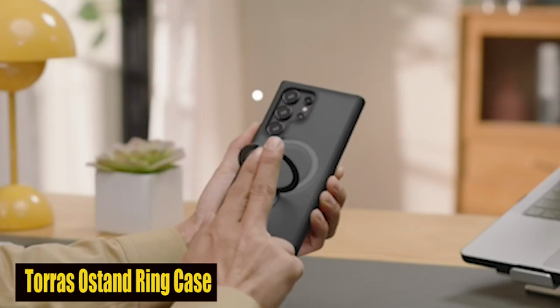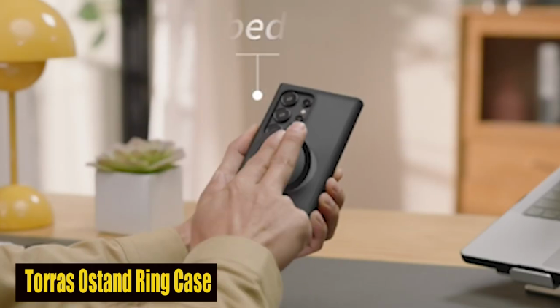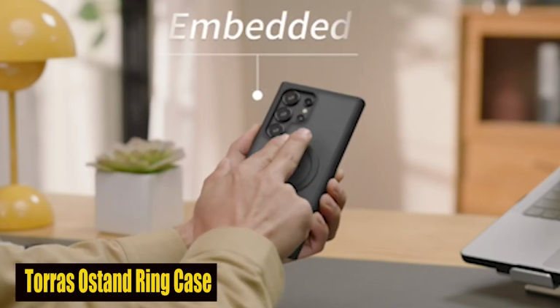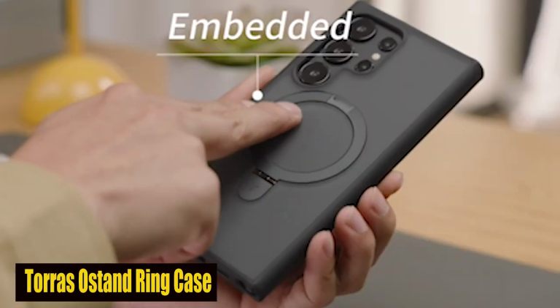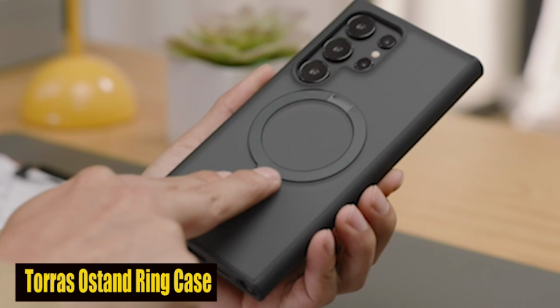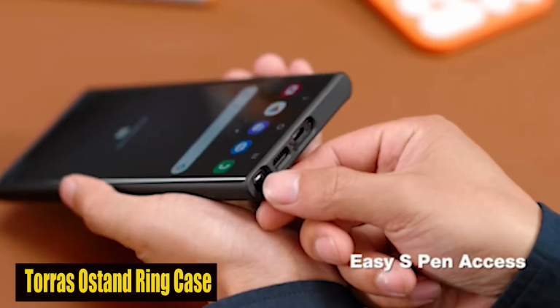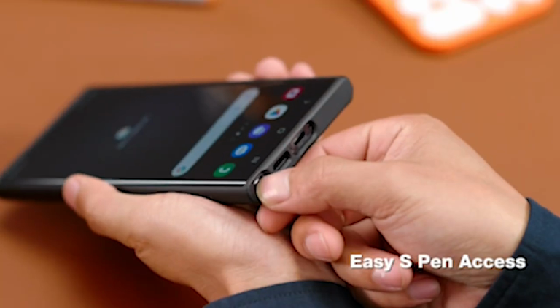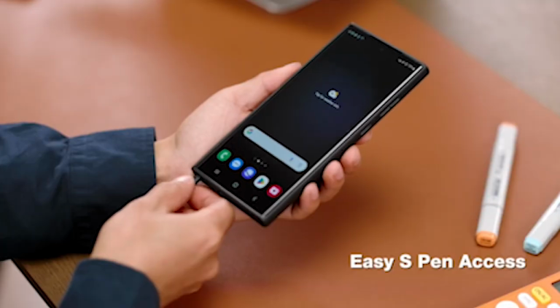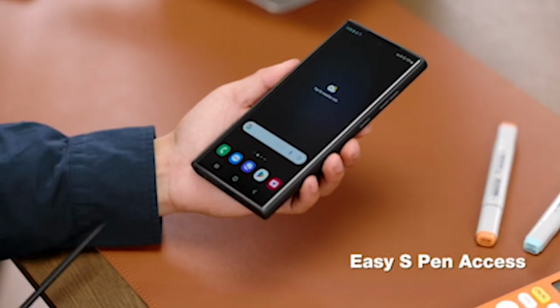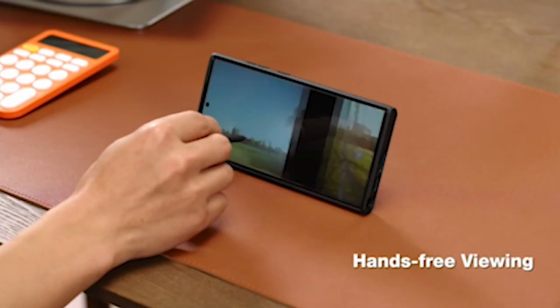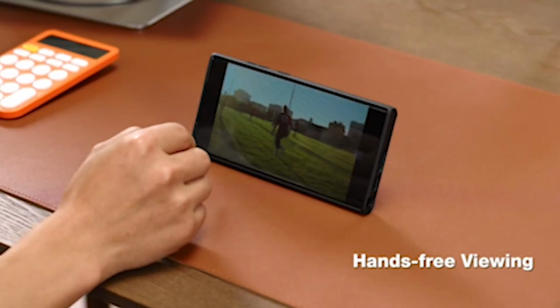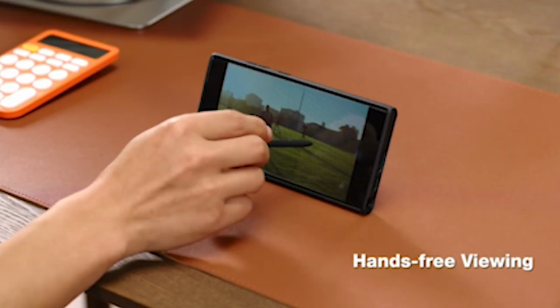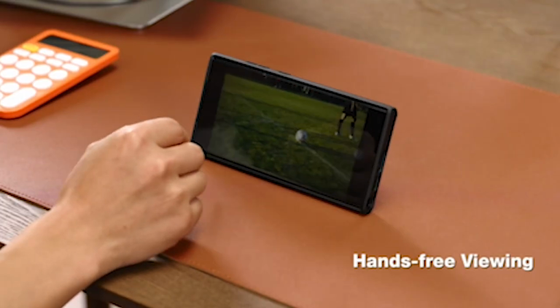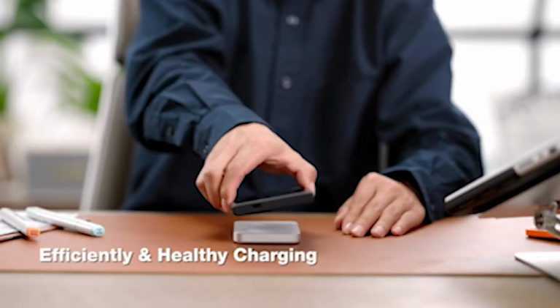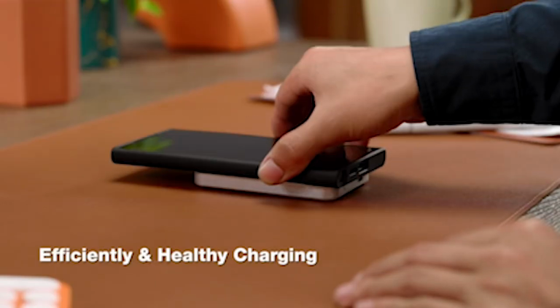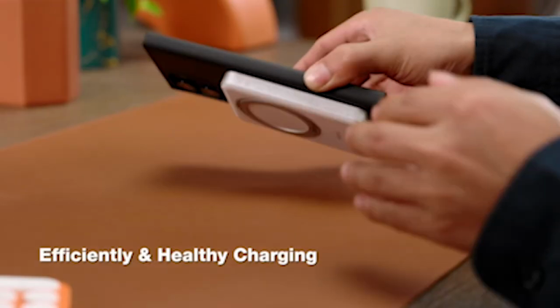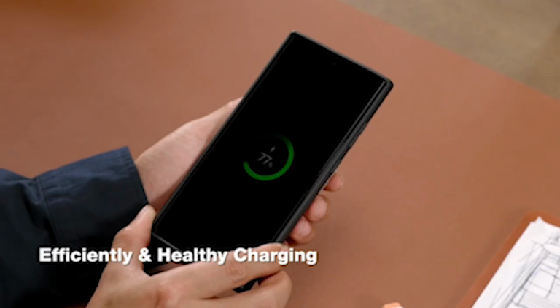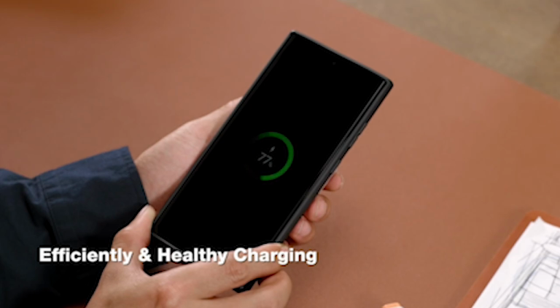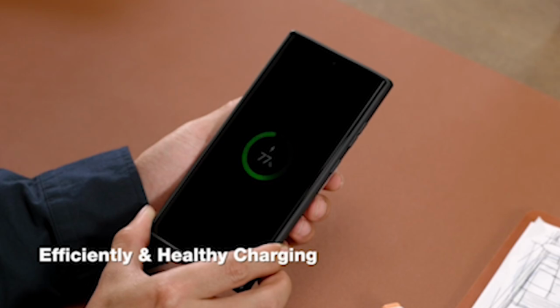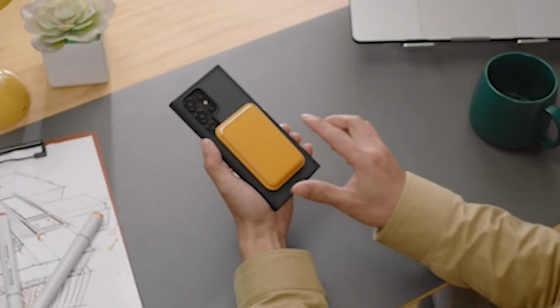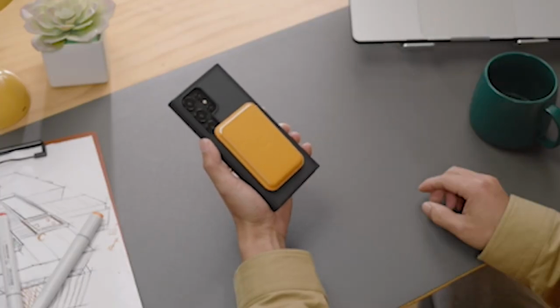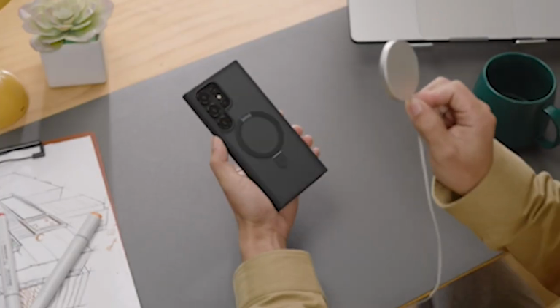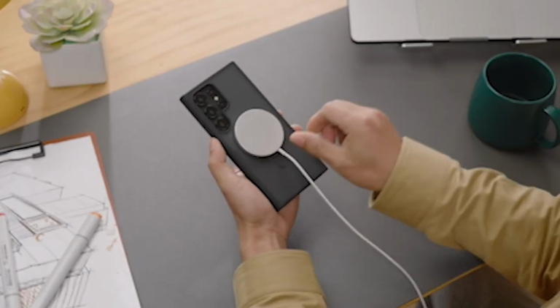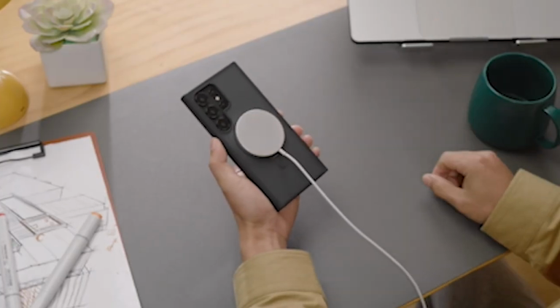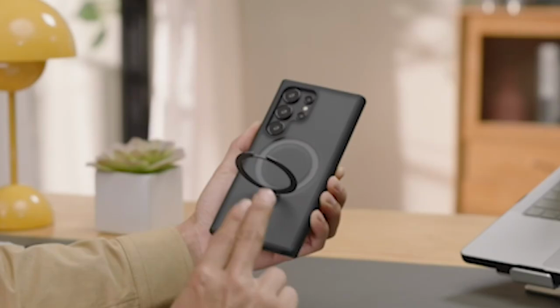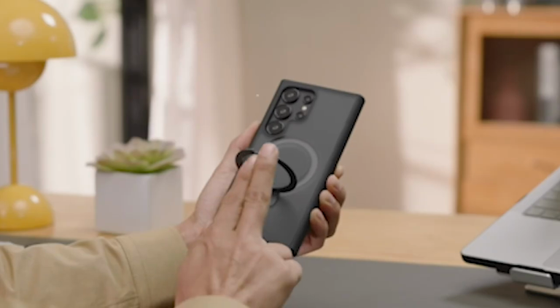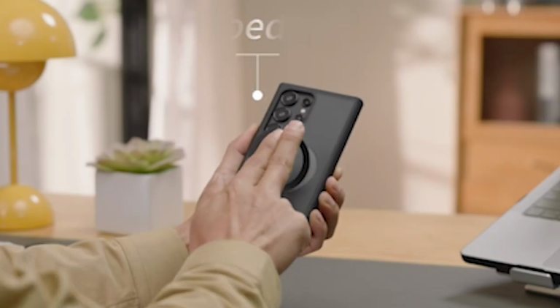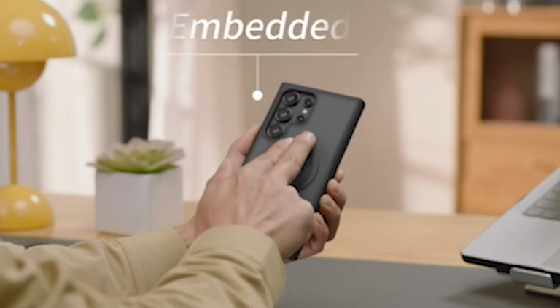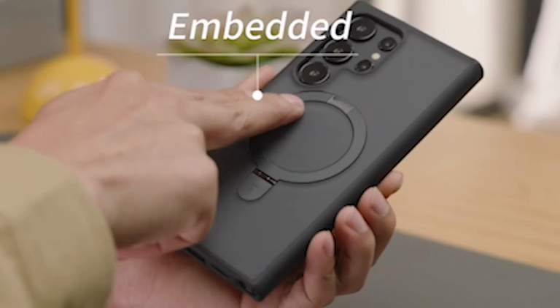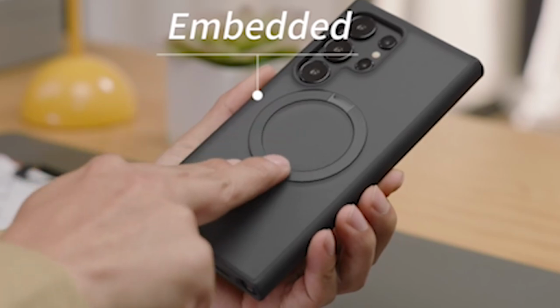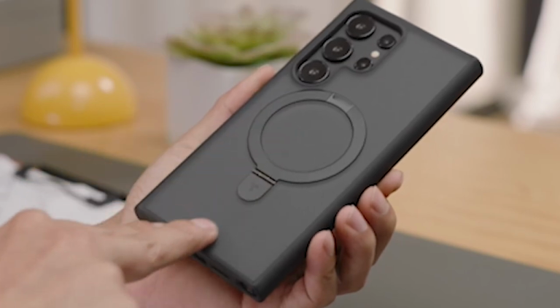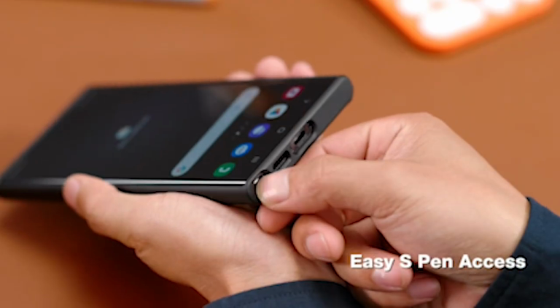Number 7: Taurus A-Stan Ring Case. This case isn't your conventional phone case. It is compatible with MagSafe accessories like magnetic charging banks, car mounts, wallets, chargers, and more, because it has a ring holder that doubles as a stand and a magnet.